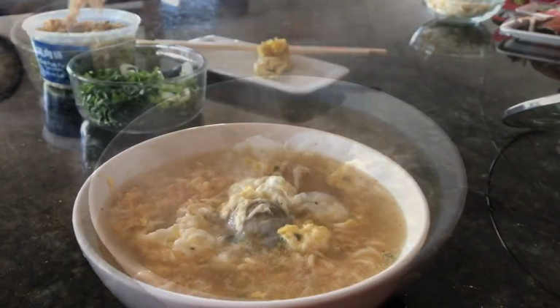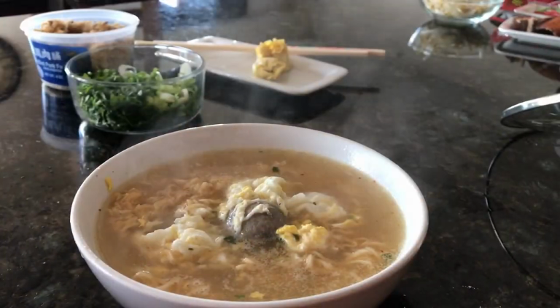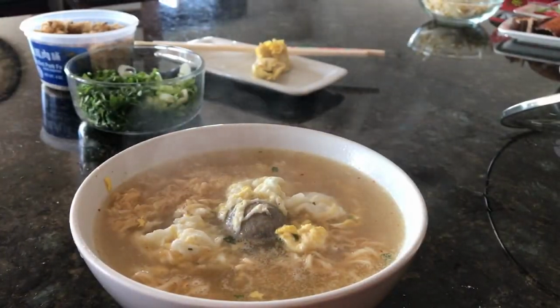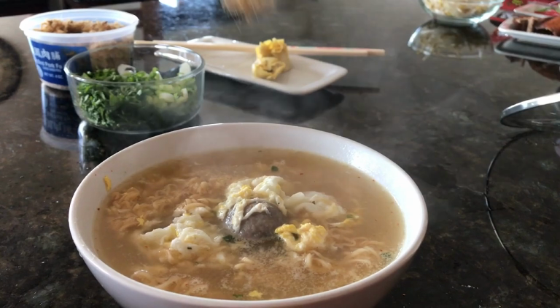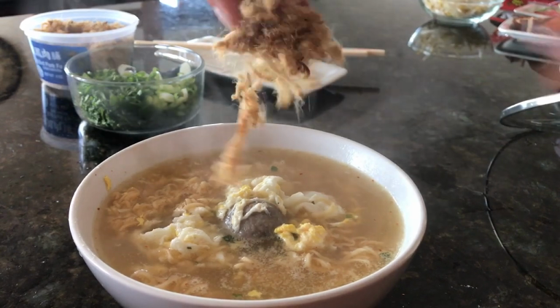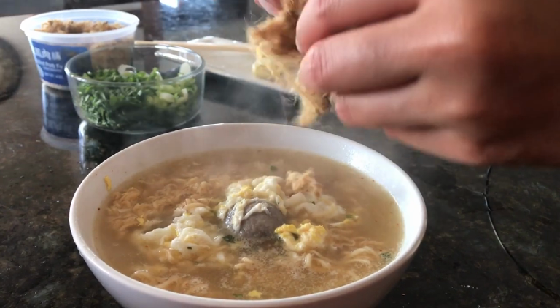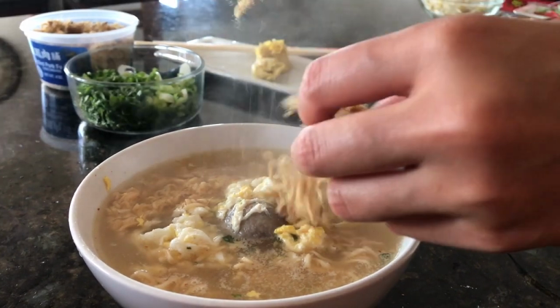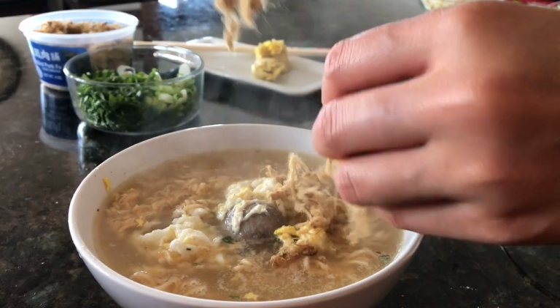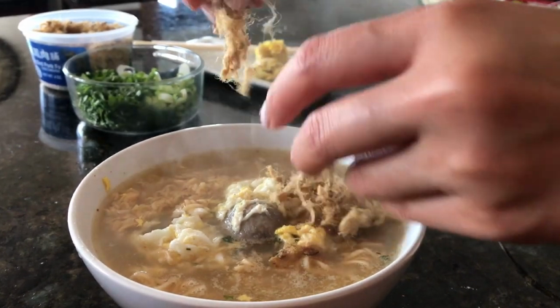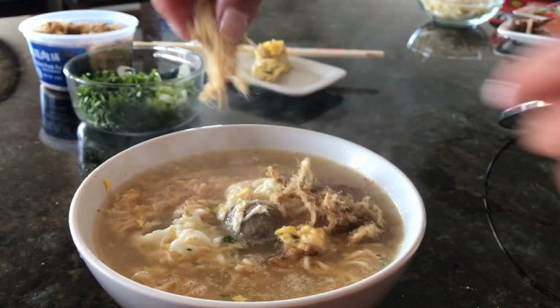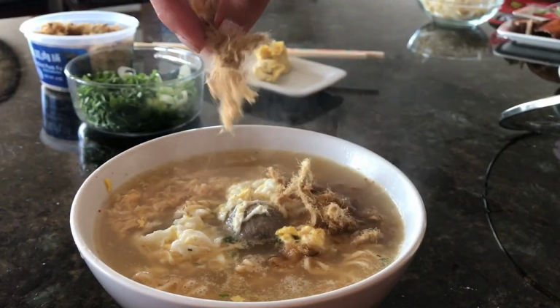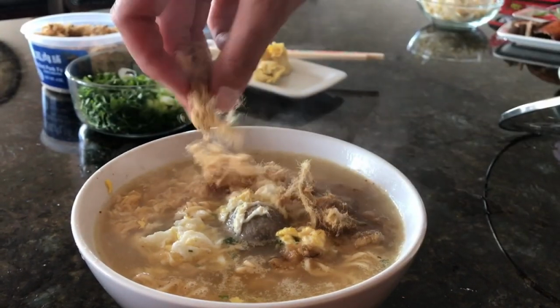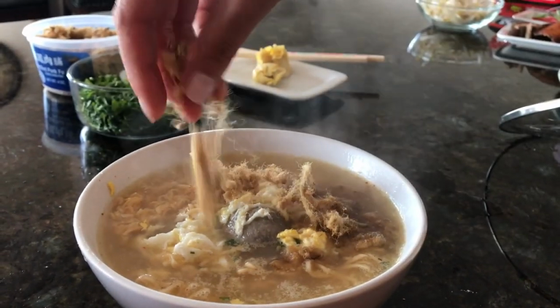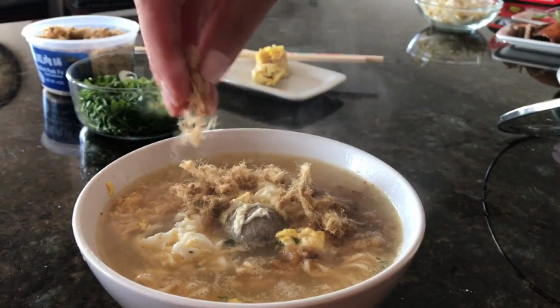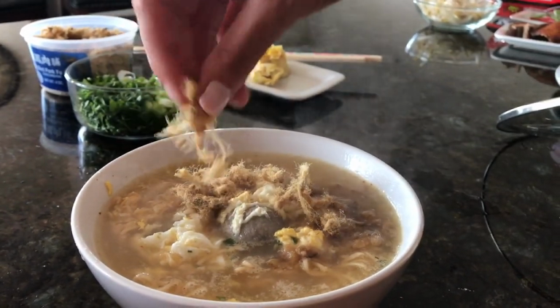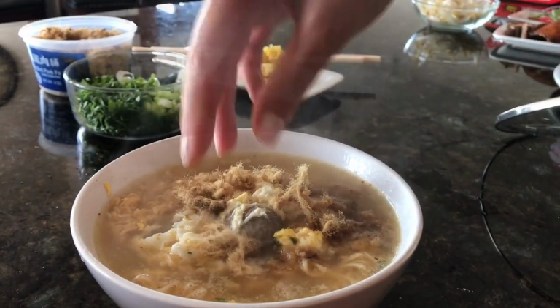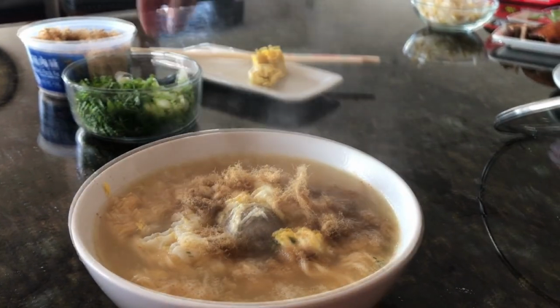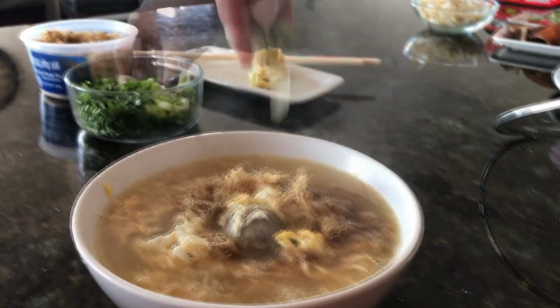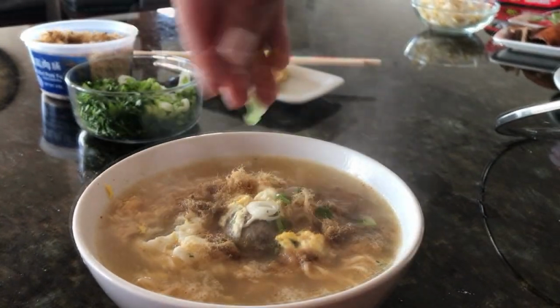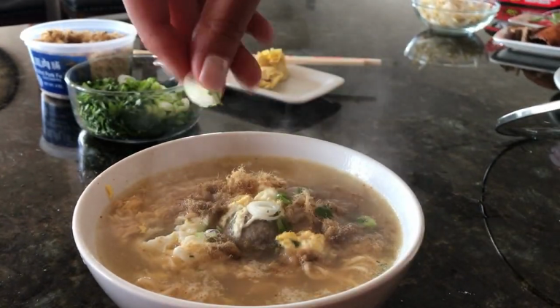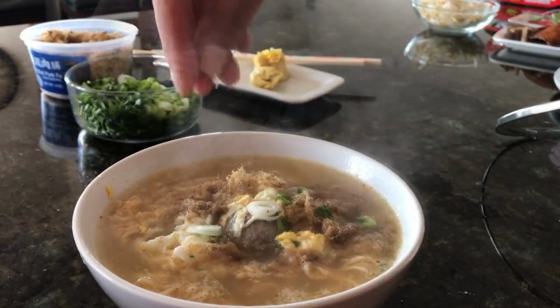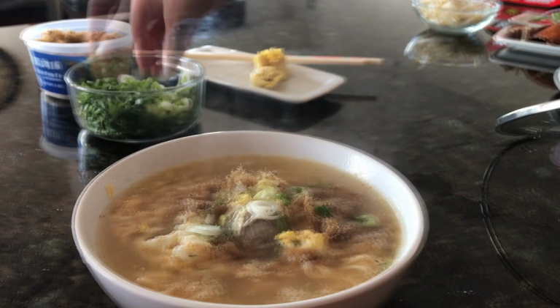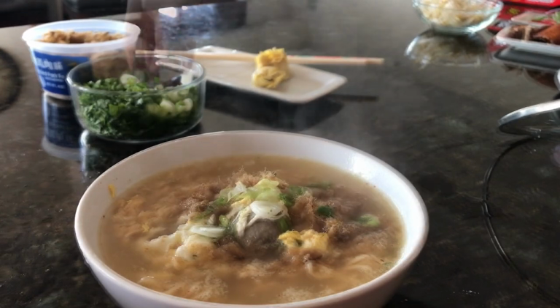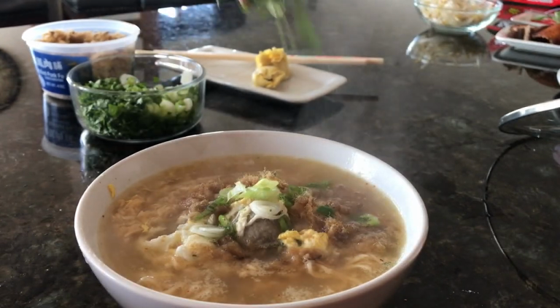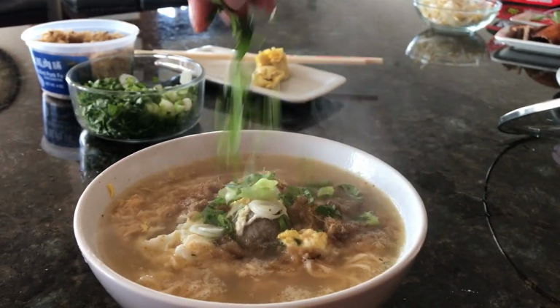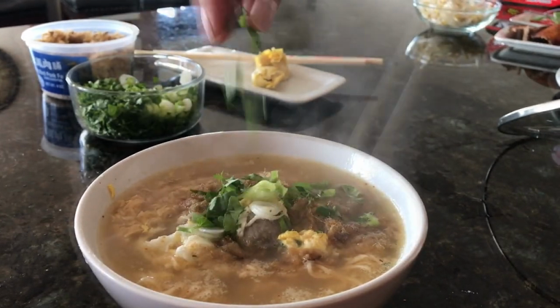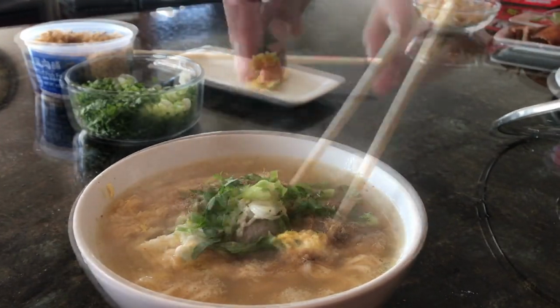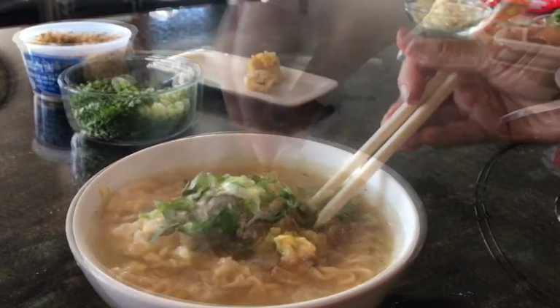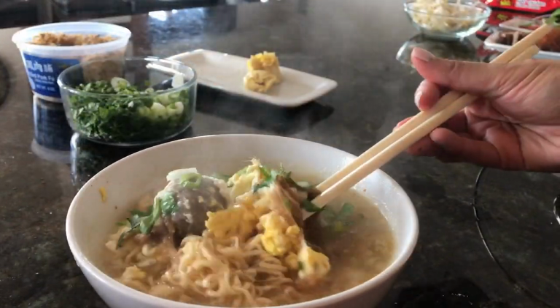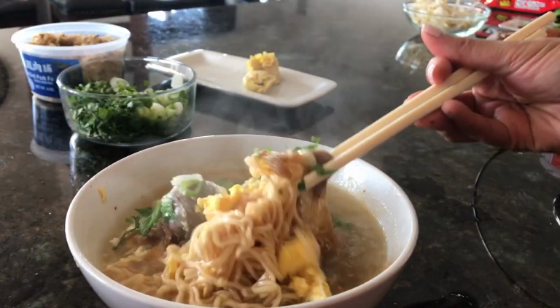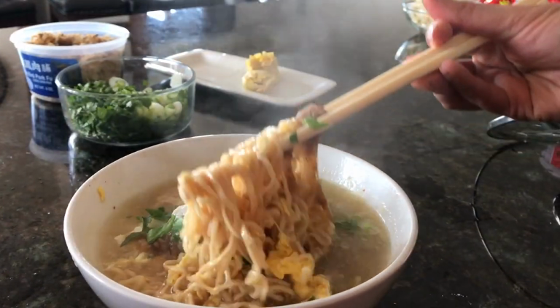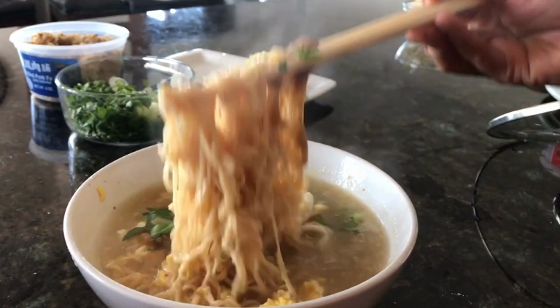We're going to add some pork floss. This is so freaking good in here, you guys. Green onion and cilantro. Go ahead and mix that all up.